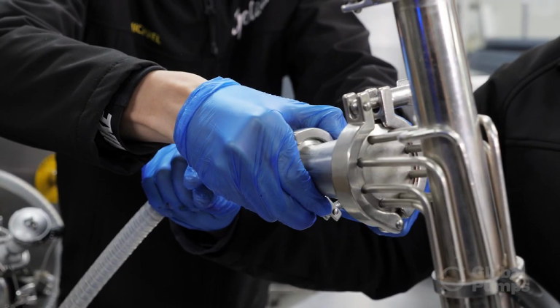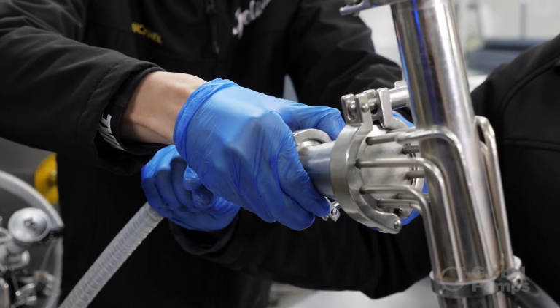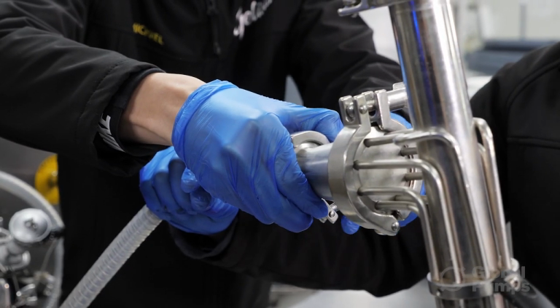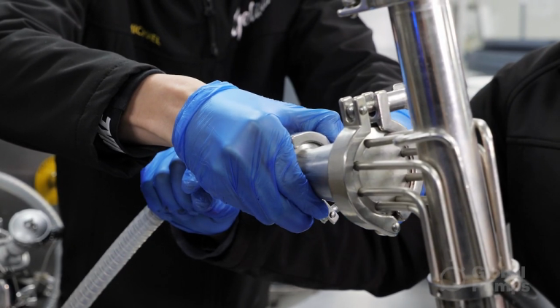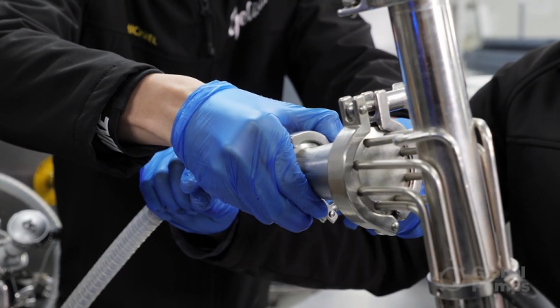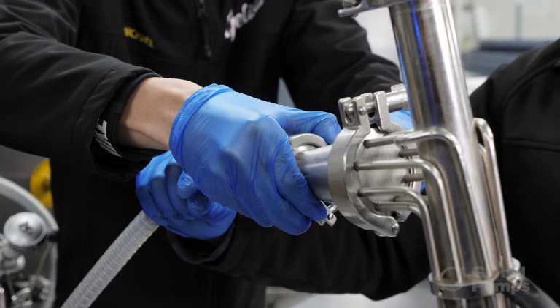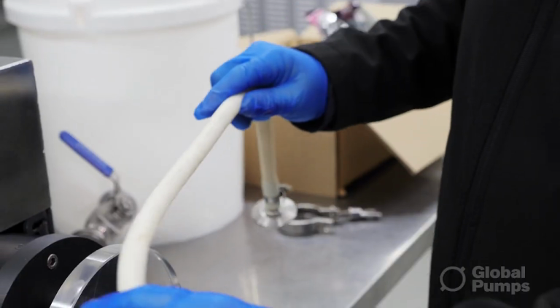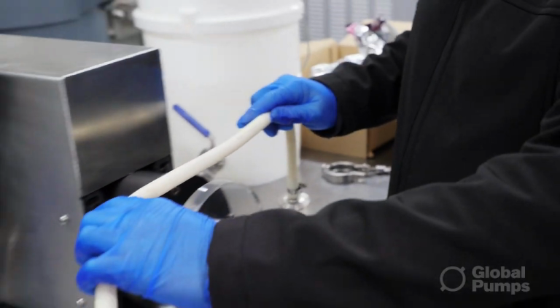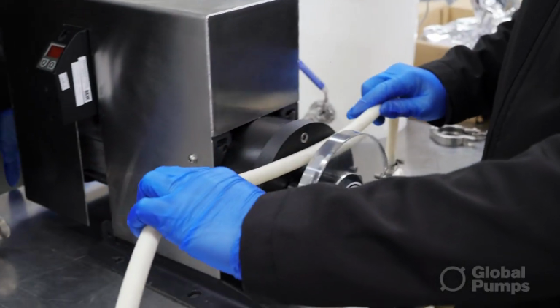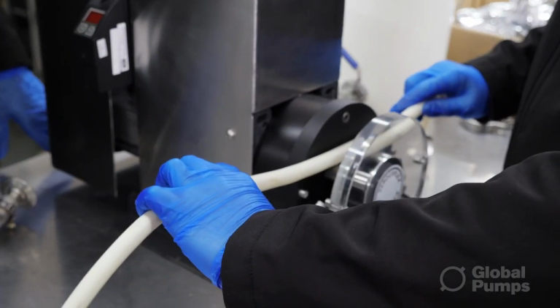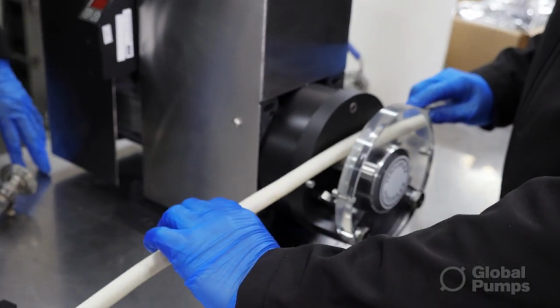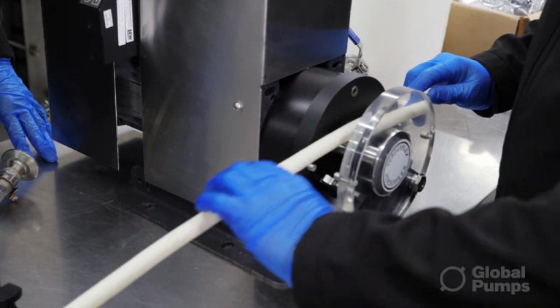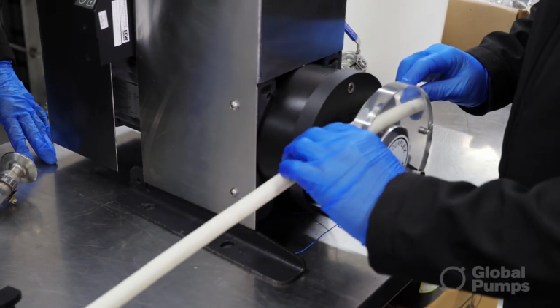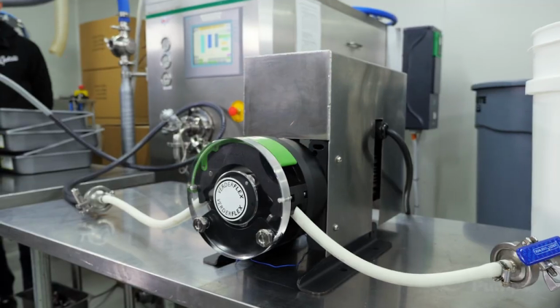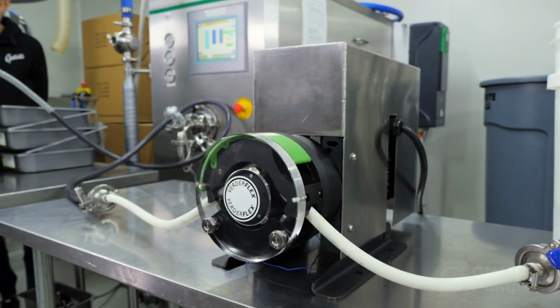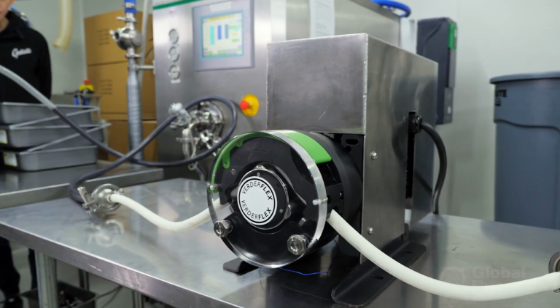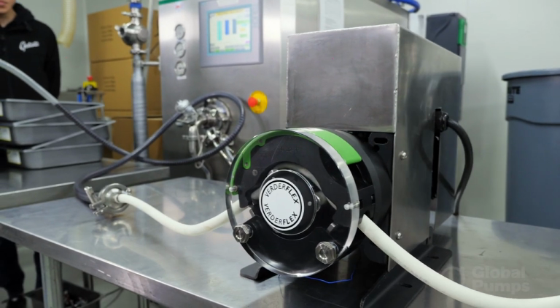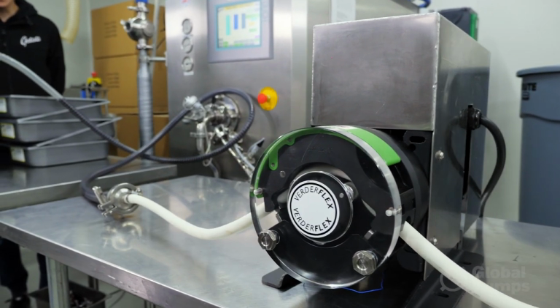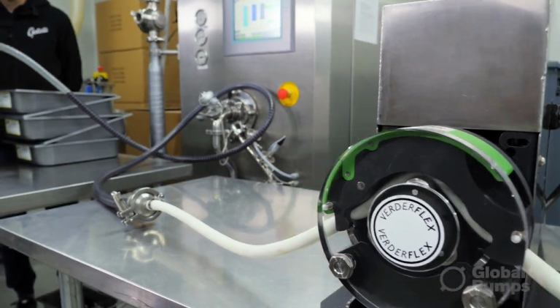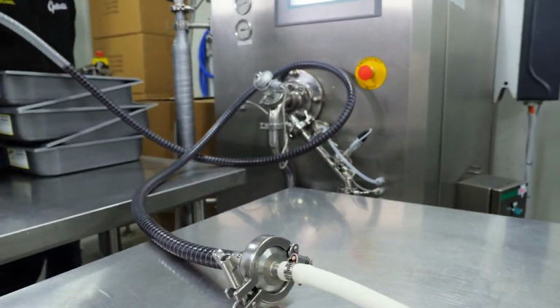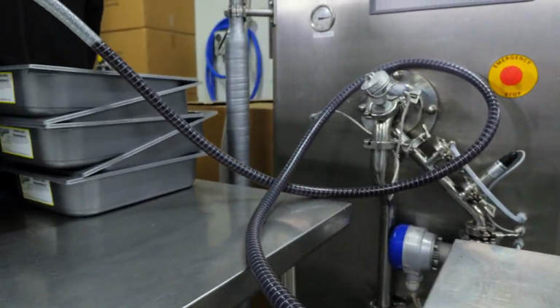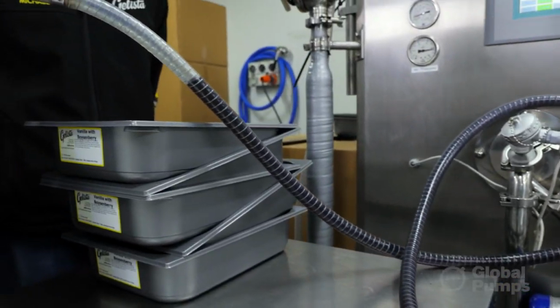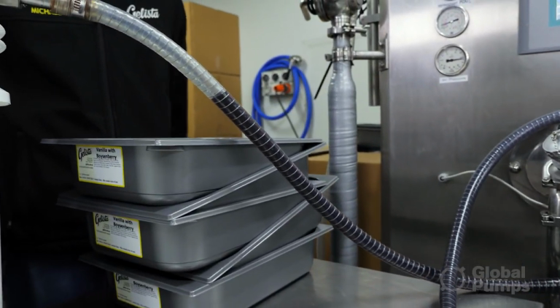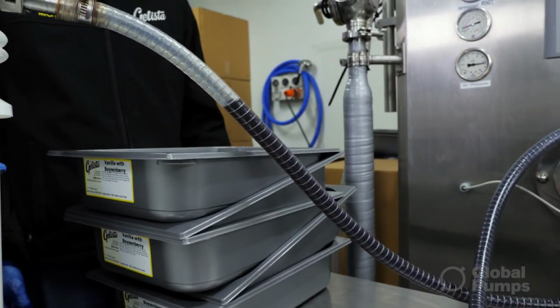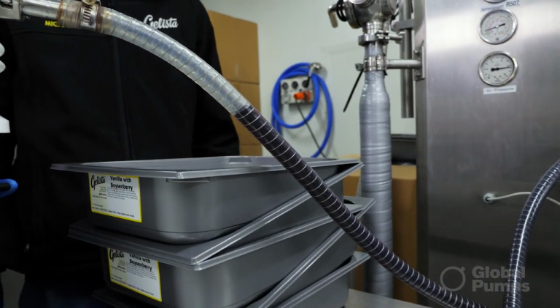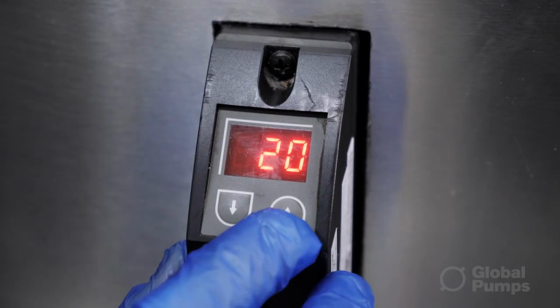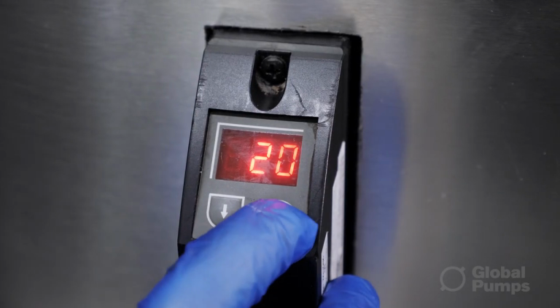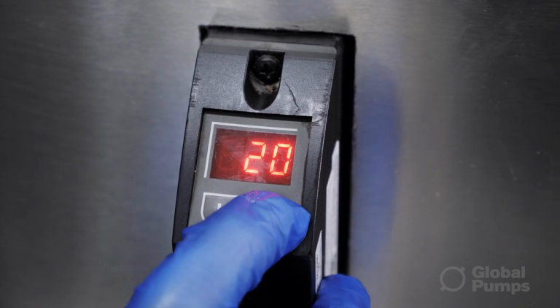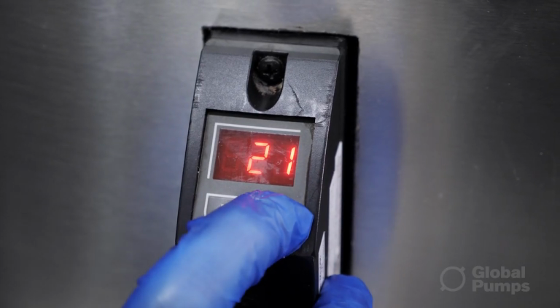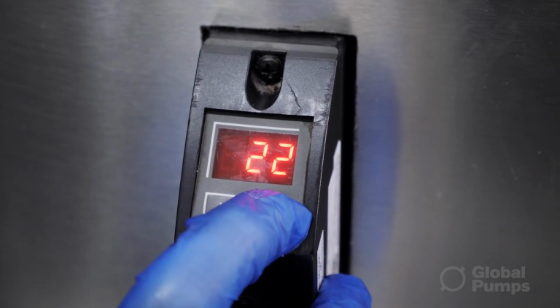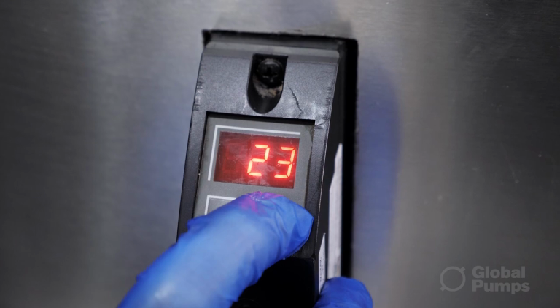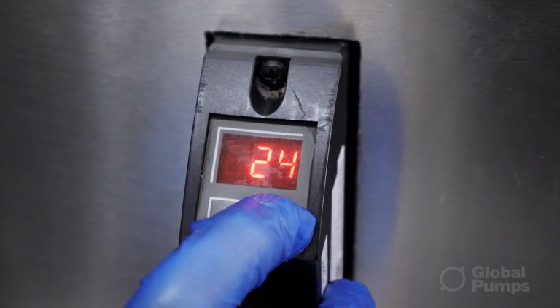We did find a number of different people that could supply us with the pump. The main reason why we settled on the peristaltic pump is because we could slow it down and speed it up as well.